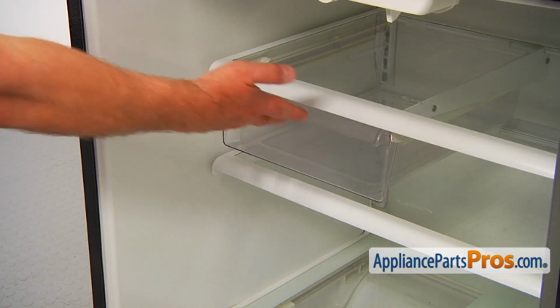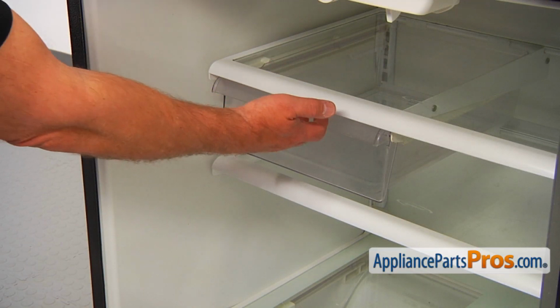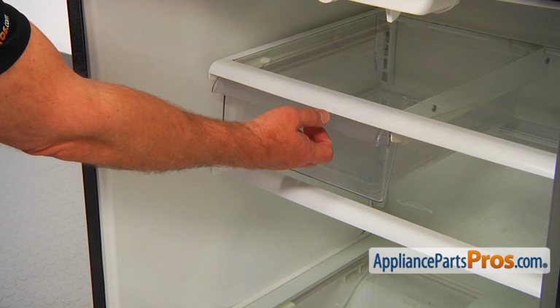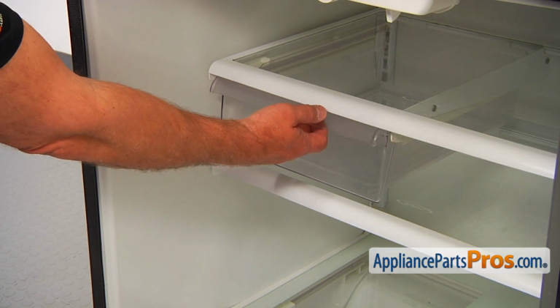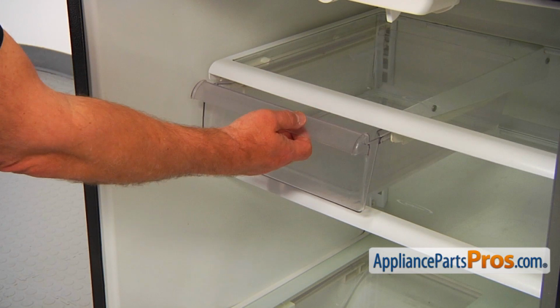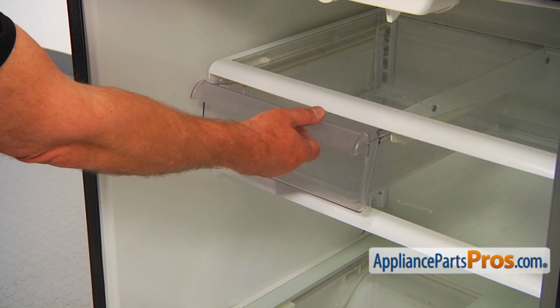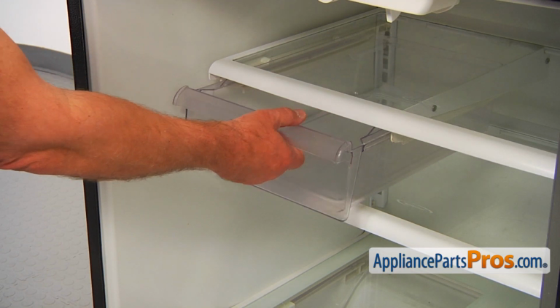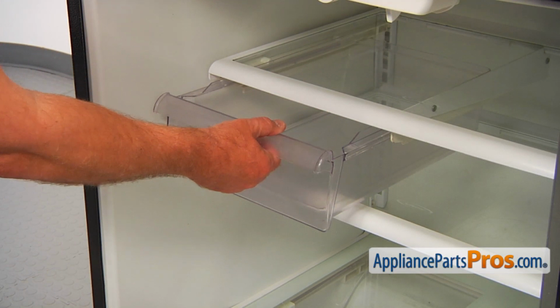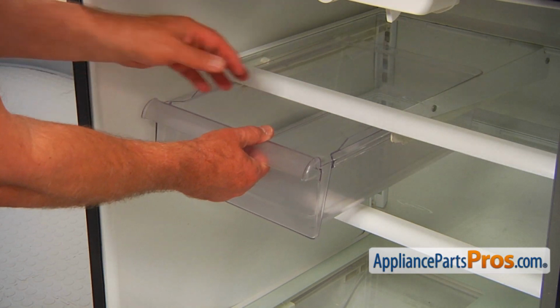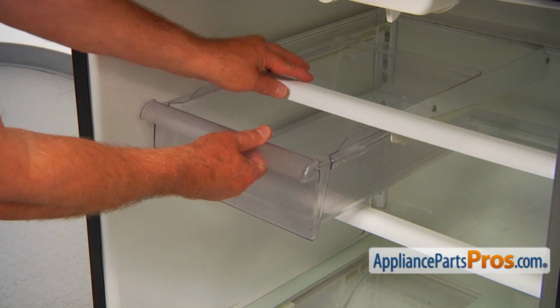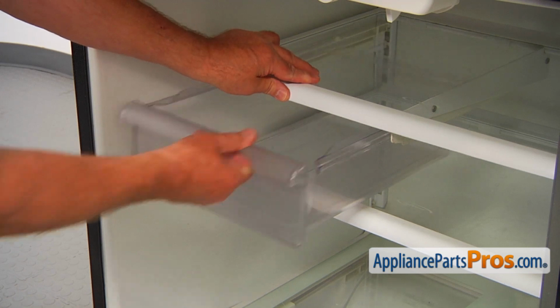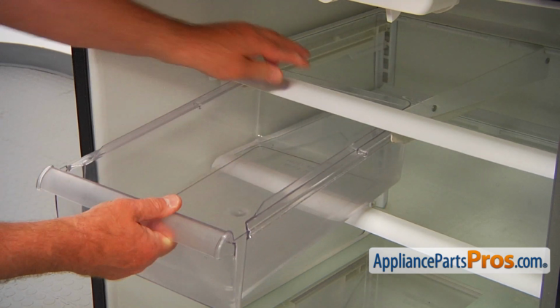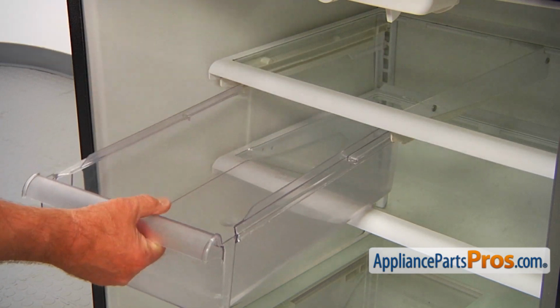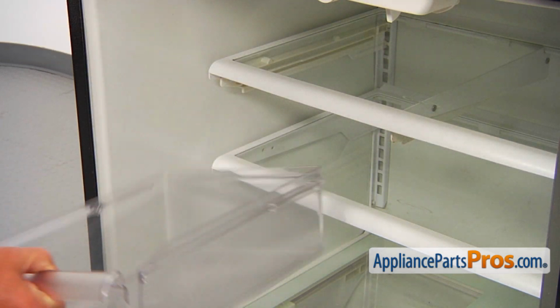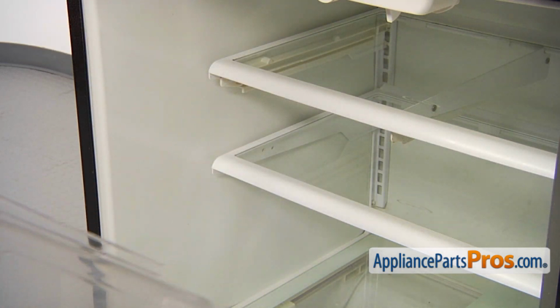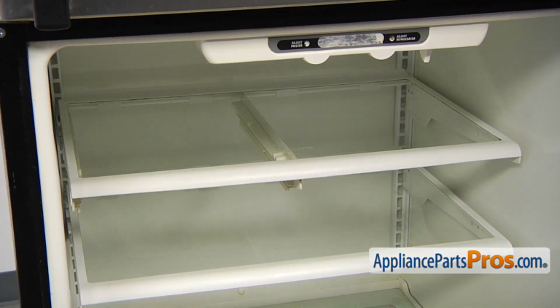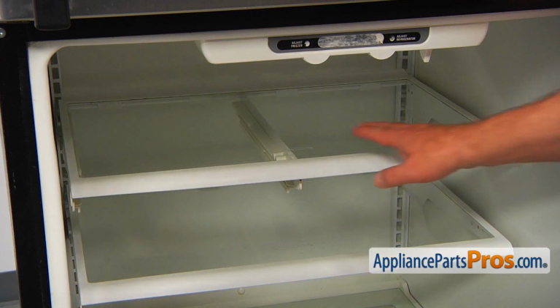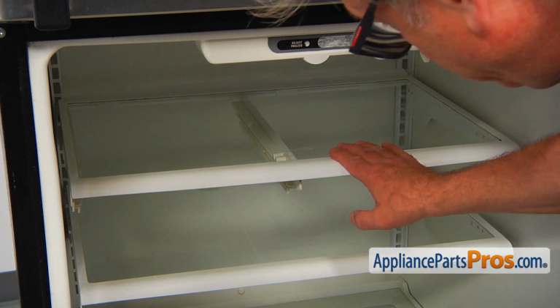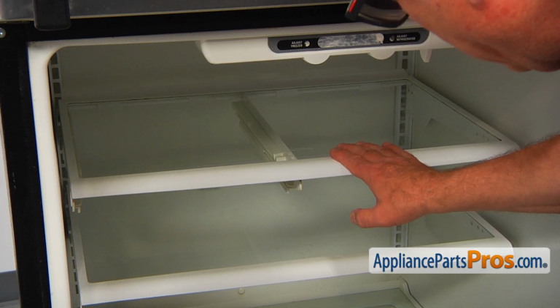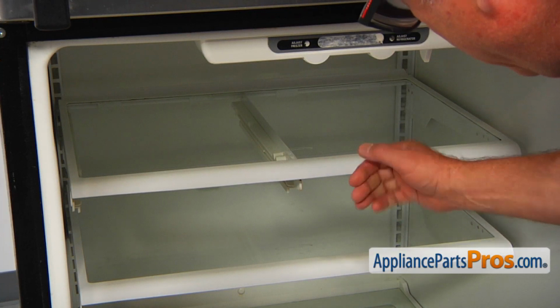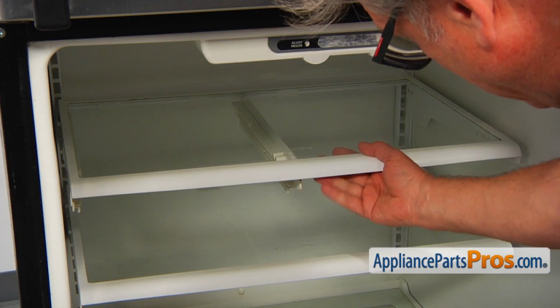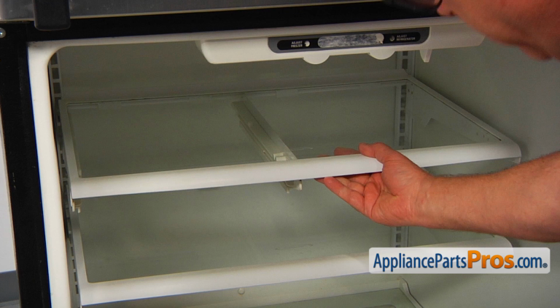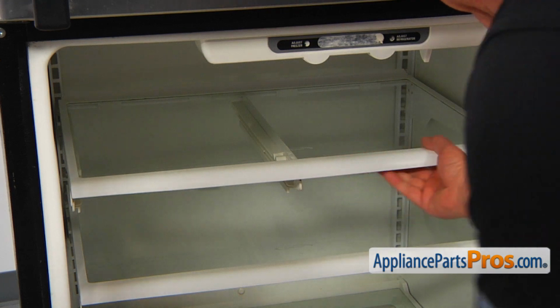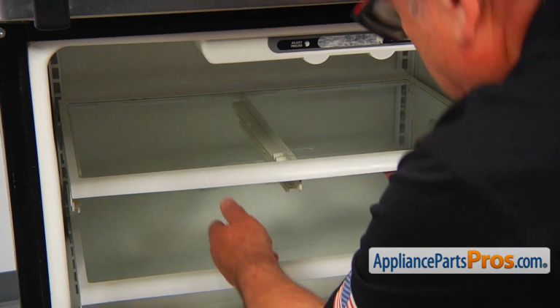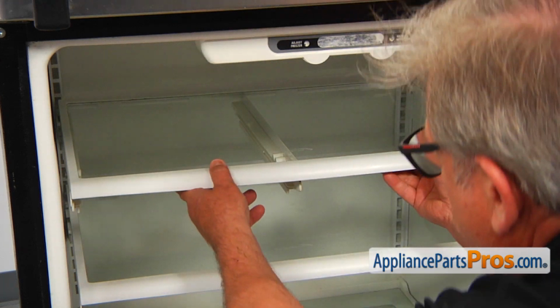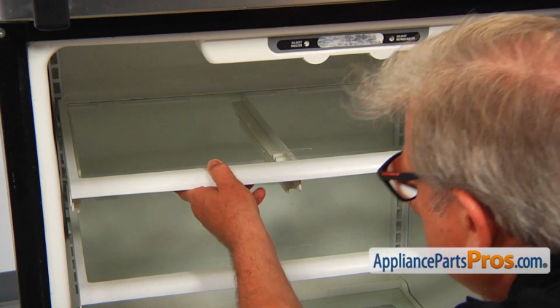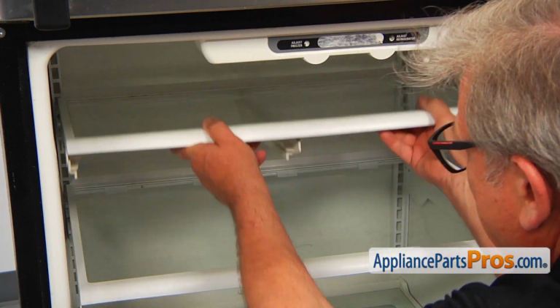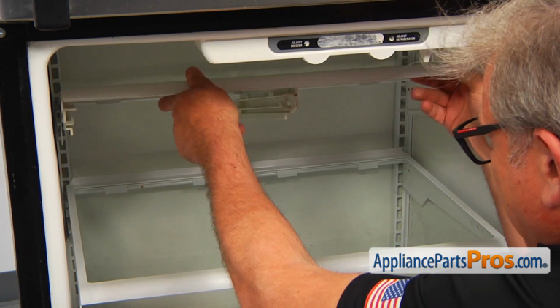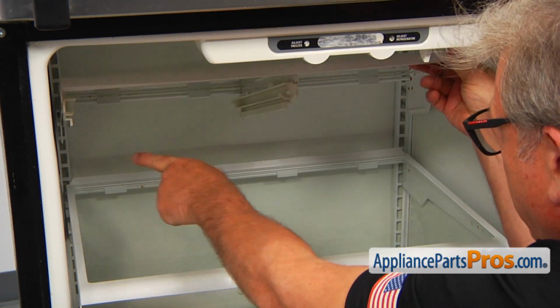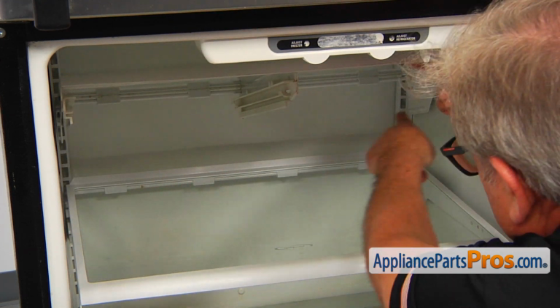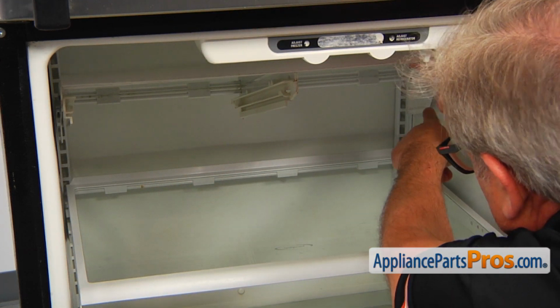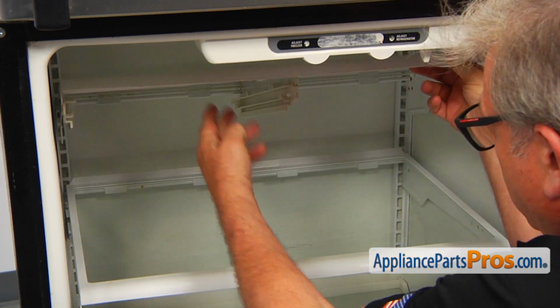Next, I'm going to slide out the snack pan. You may need to pull hard to take it out. Next, I'm going to remove this shelf. I'm going to lift up the front and free these rear hooks.